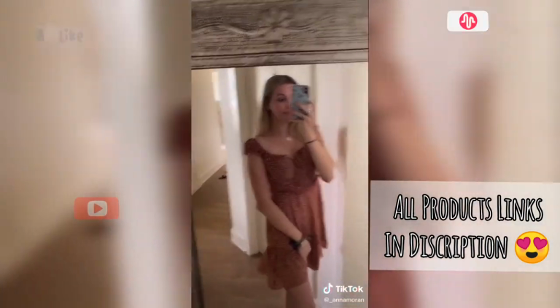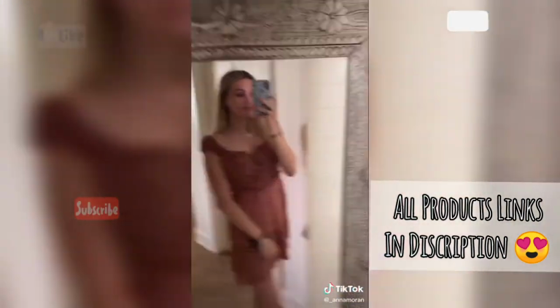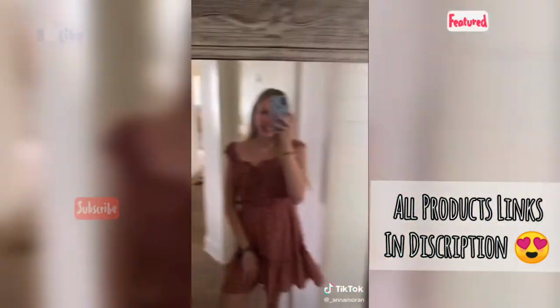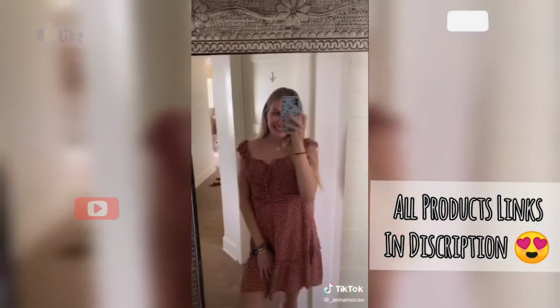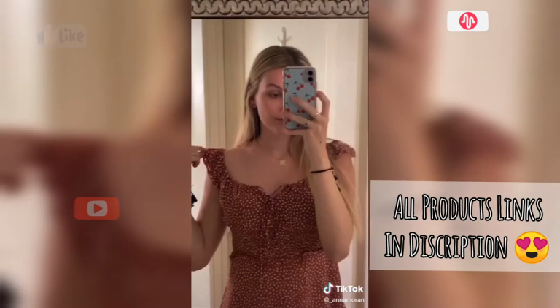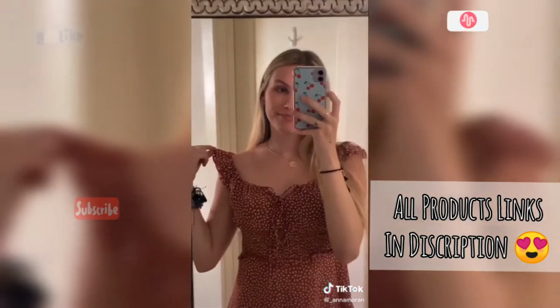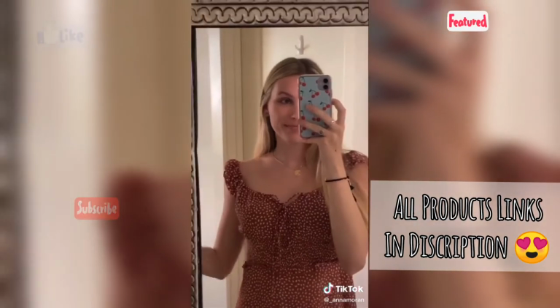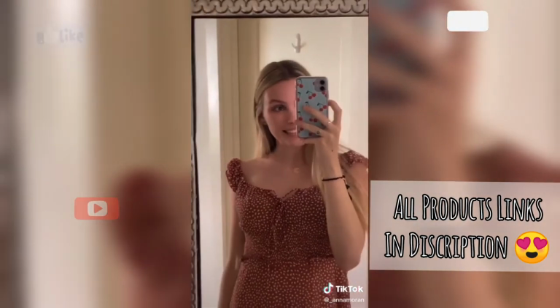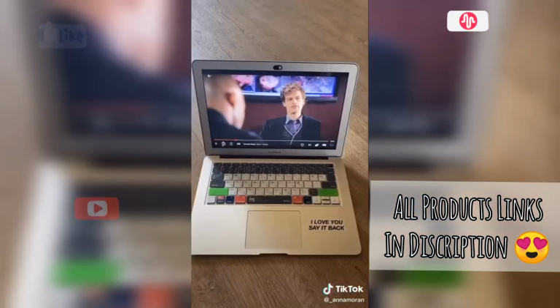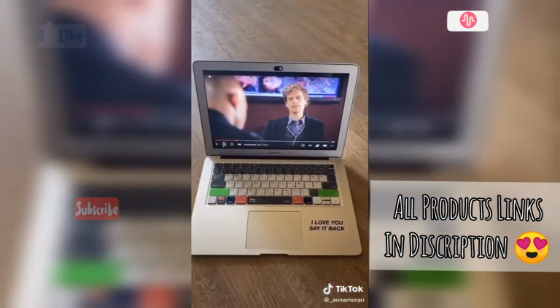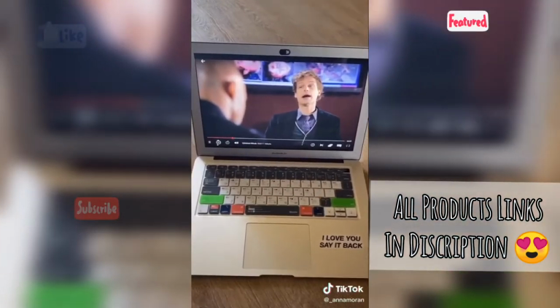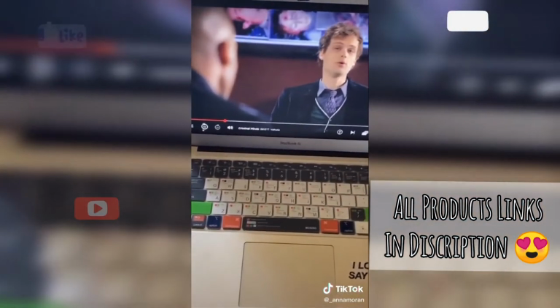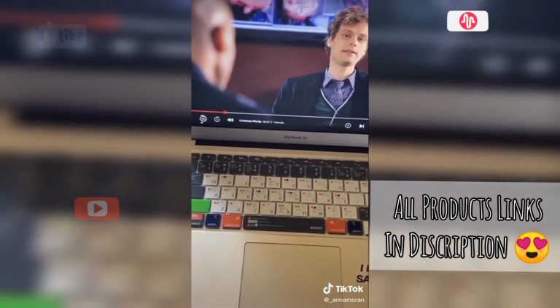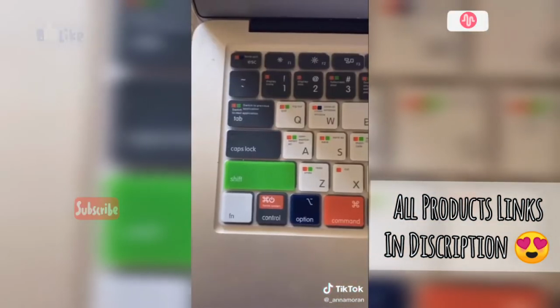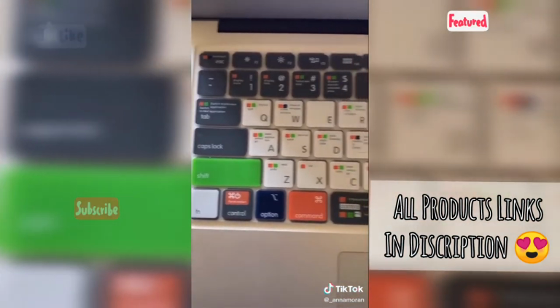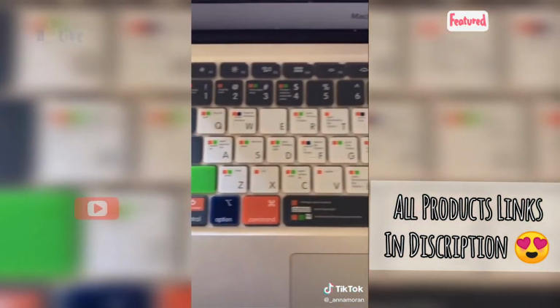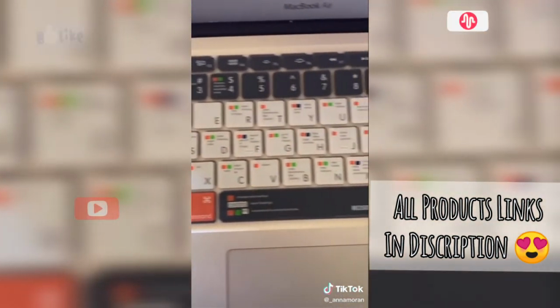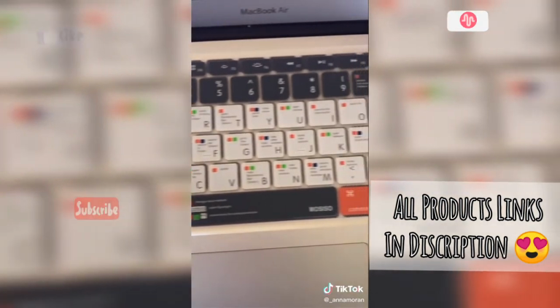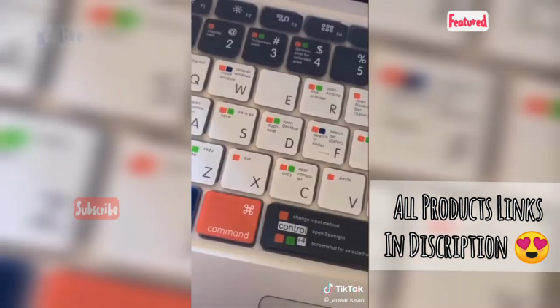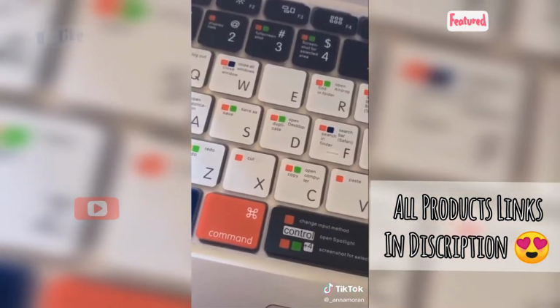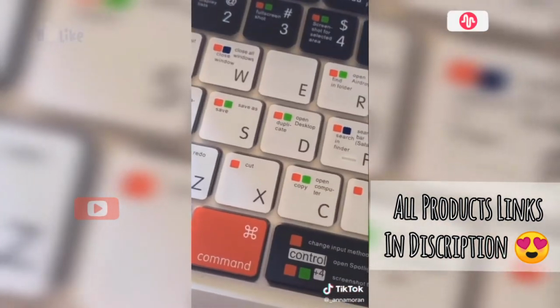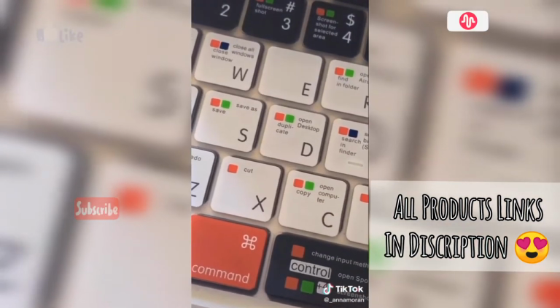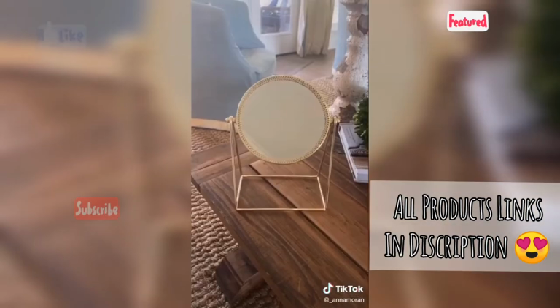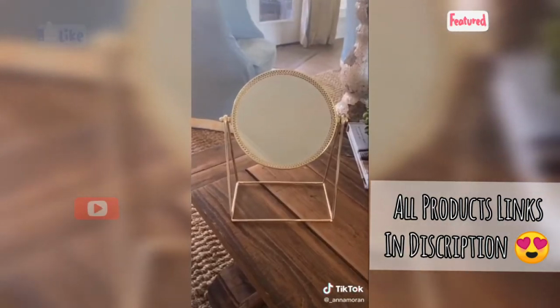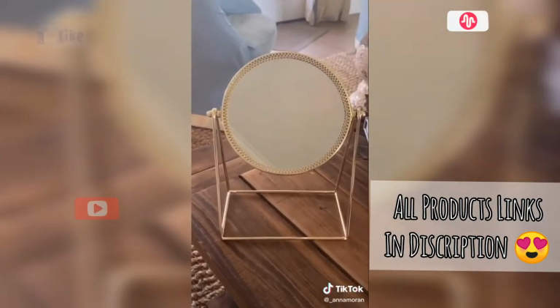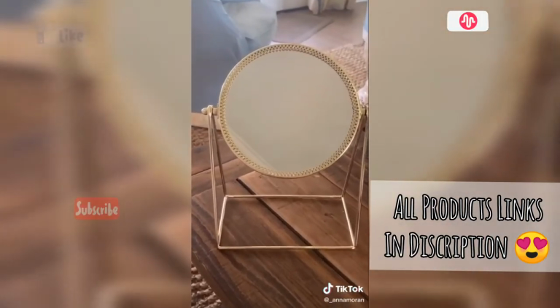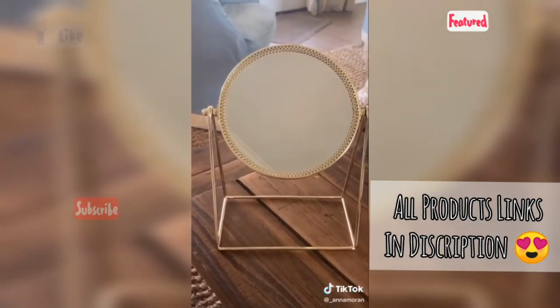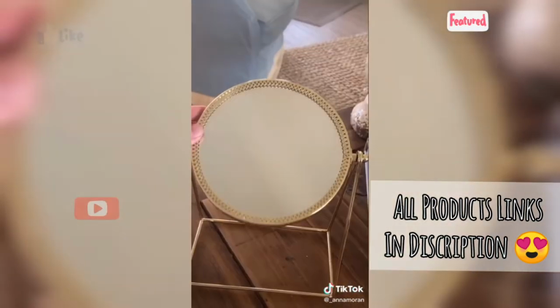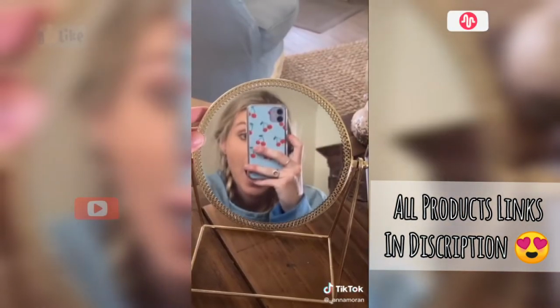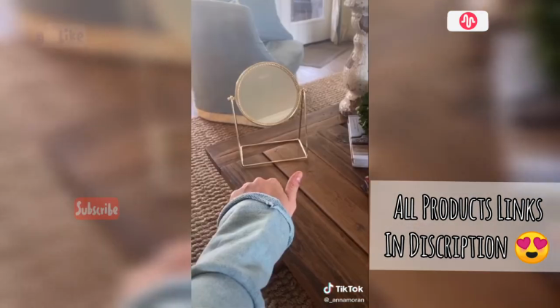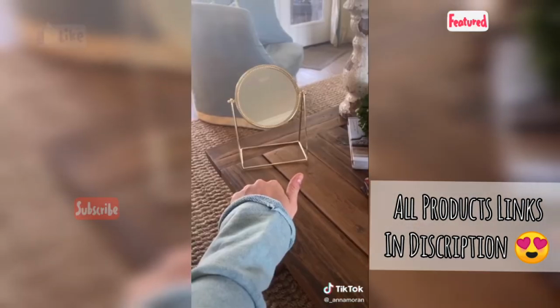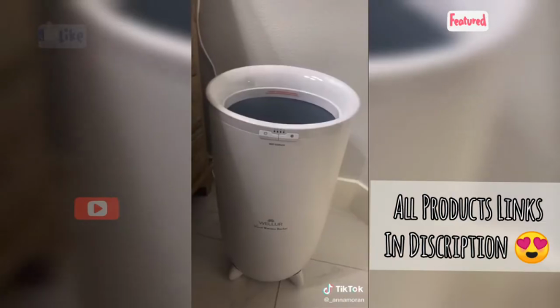Really cute dress from Amazon — like you'd never know, it reminds me of one of those Australian boutiques that sell really cute dresses. We have a little keyboard cover thing that basically tells you what each key means and it really helps me when I'm editing videos. Cute little gold desk mirror or vanity mirror, whatever you want to use it for — I also think it'd be really cute in a dorm or your room.